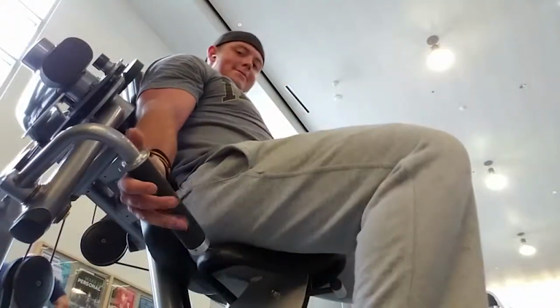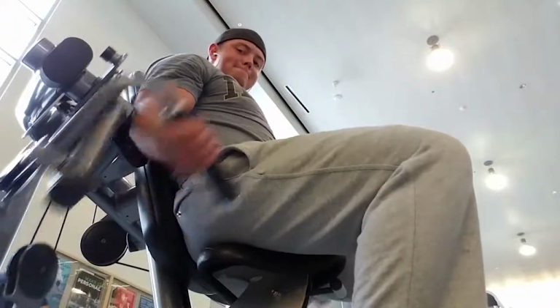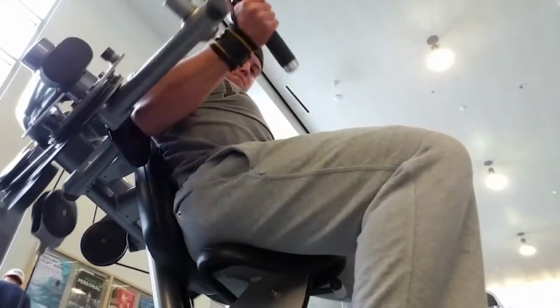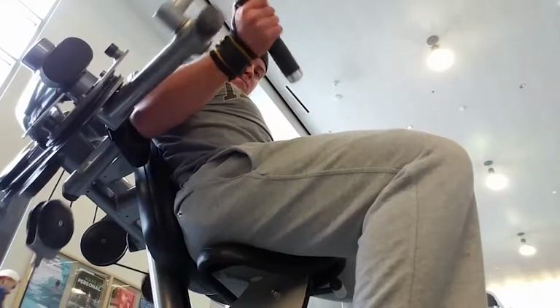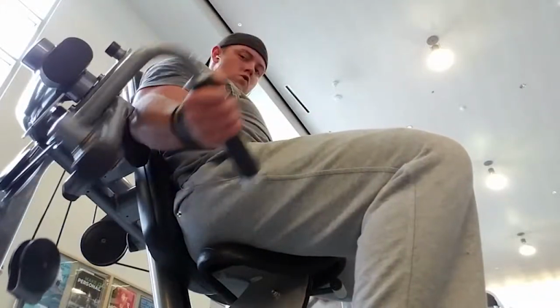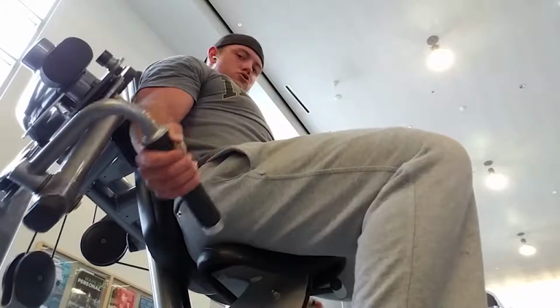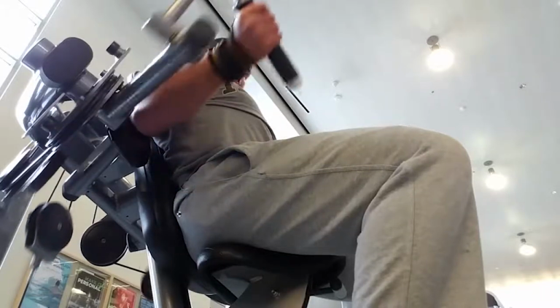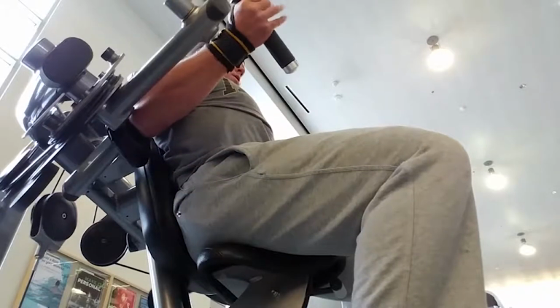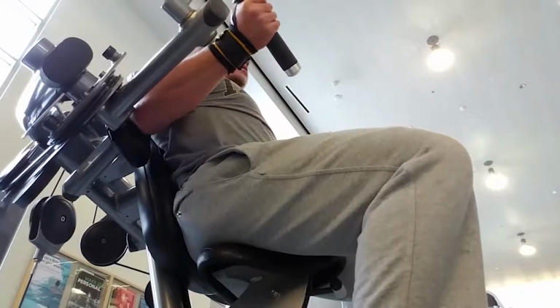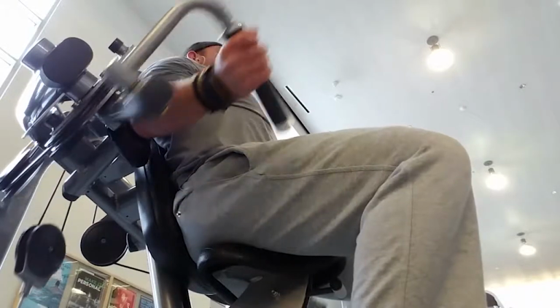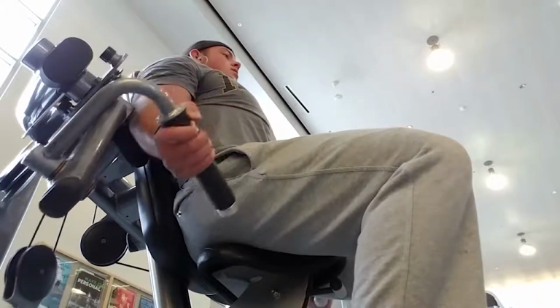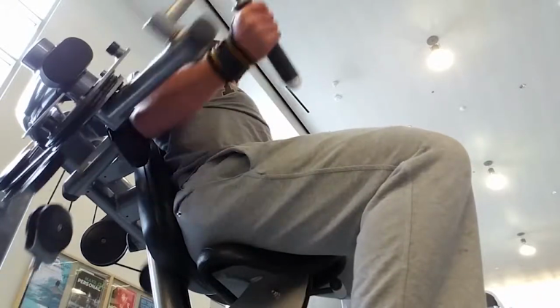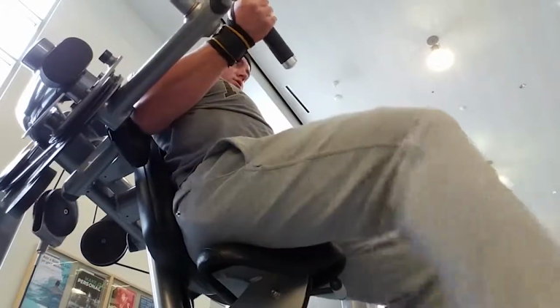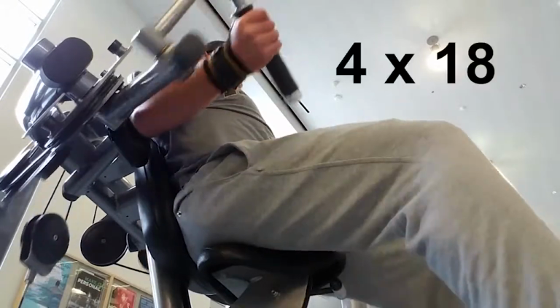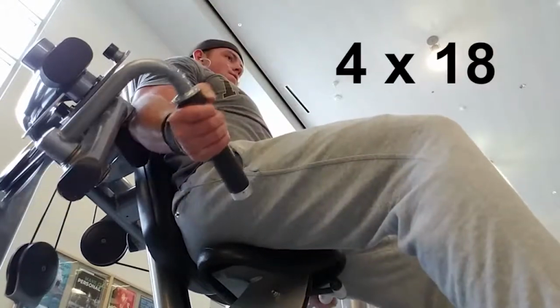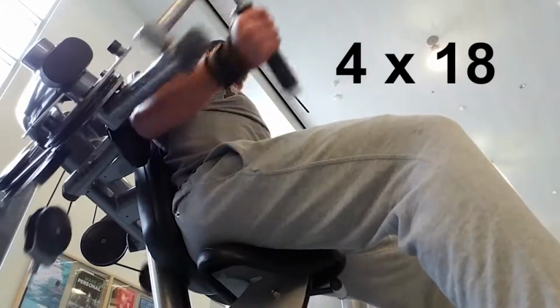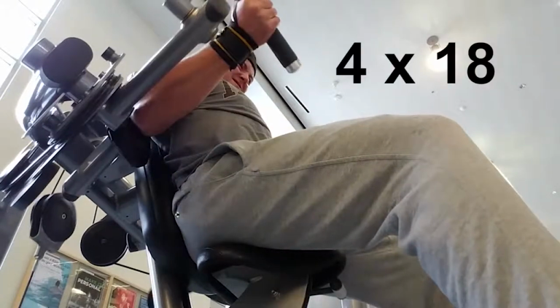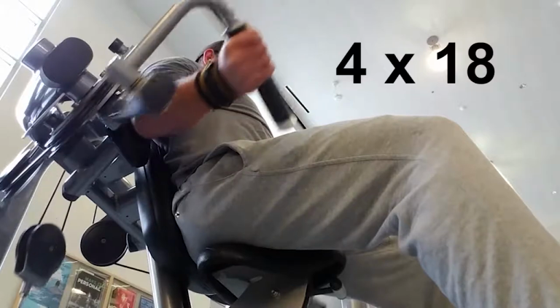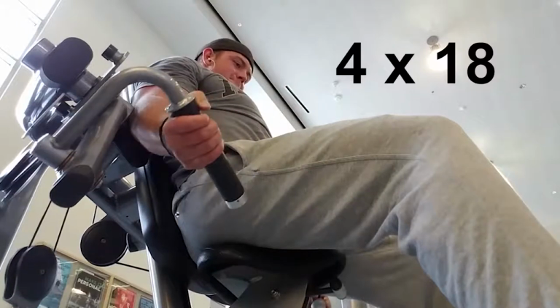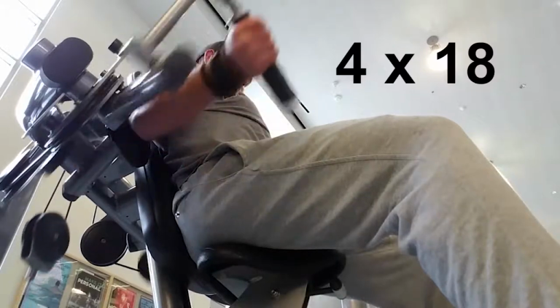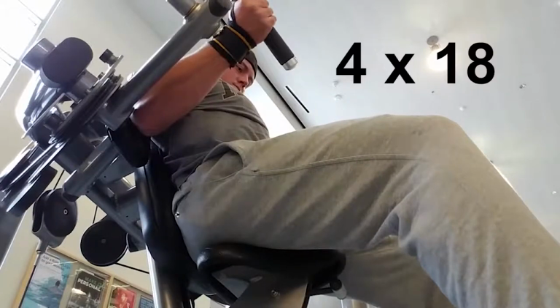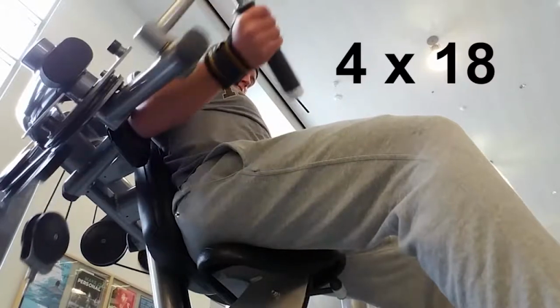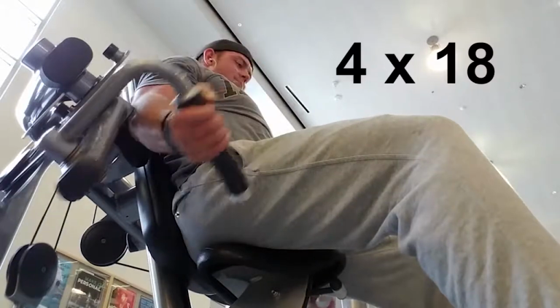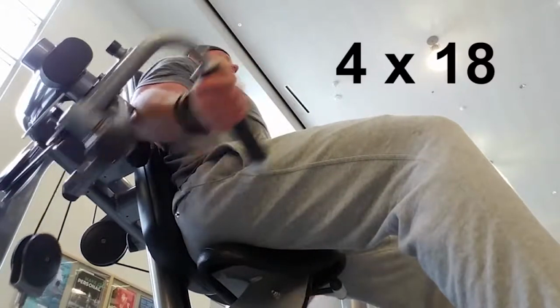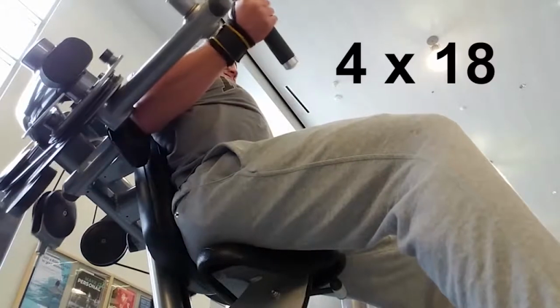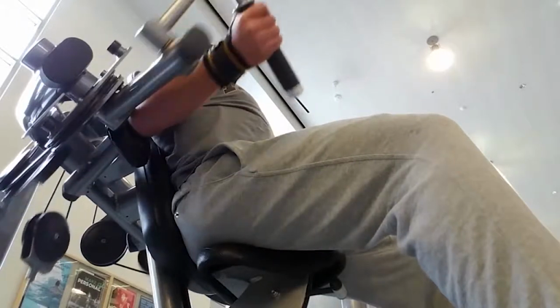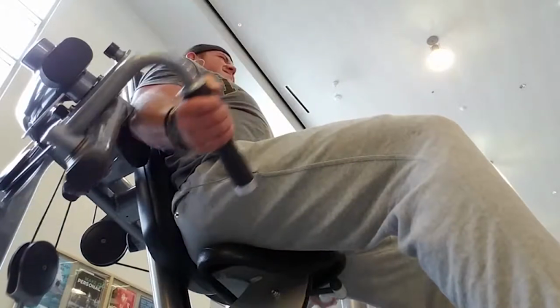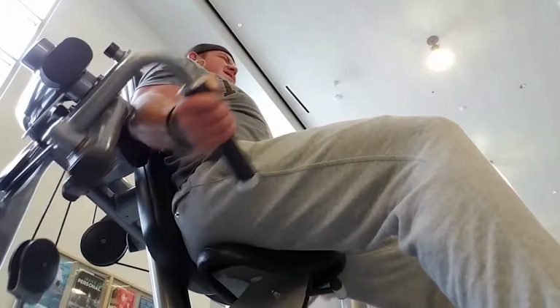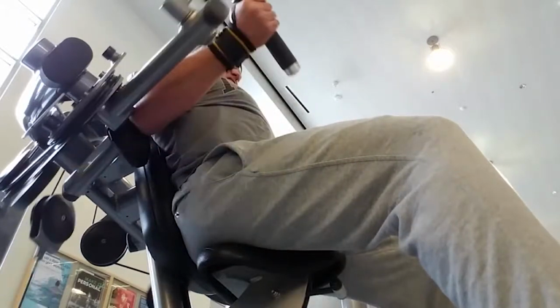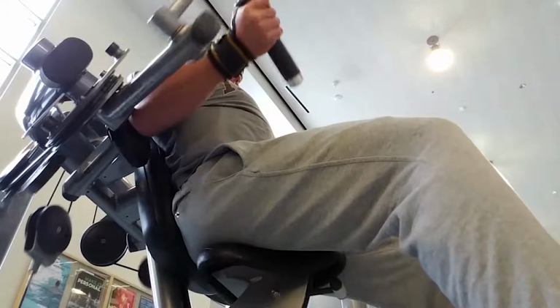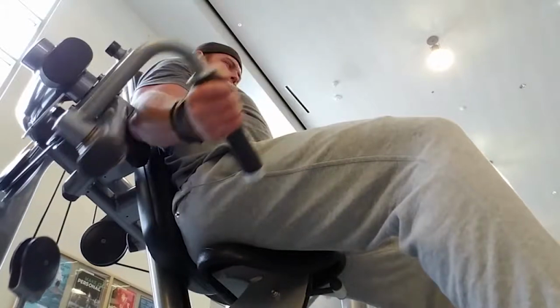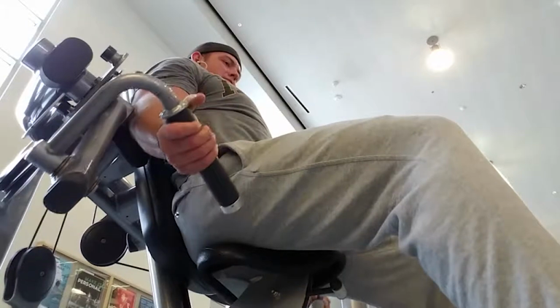We've got a superset and we're doing this on the machine curls over here. If you don't have this machine that's fine, just do like an incline bench dumbbell curl. We're doing four sets of 18 on this.